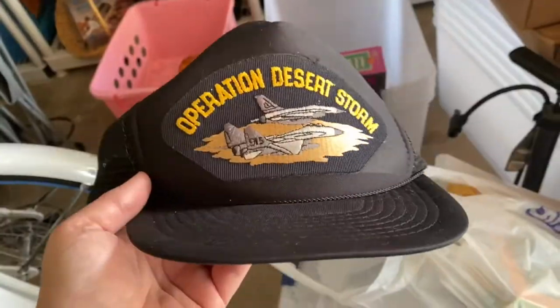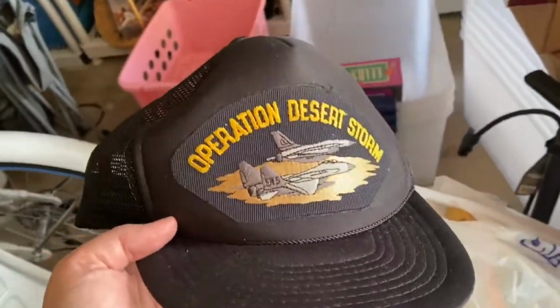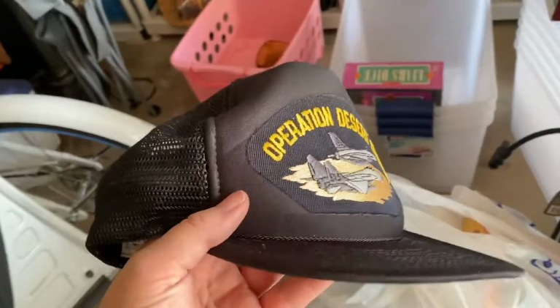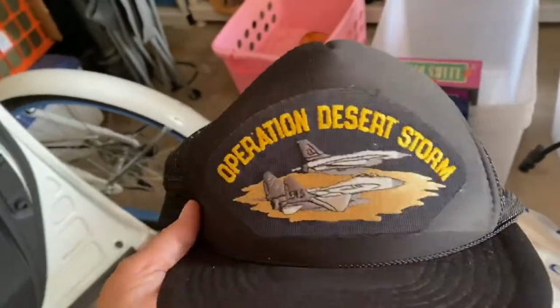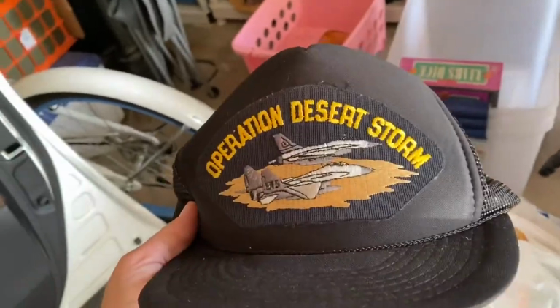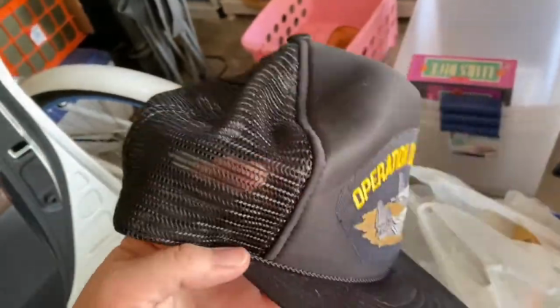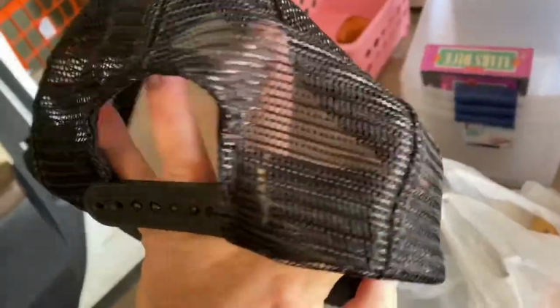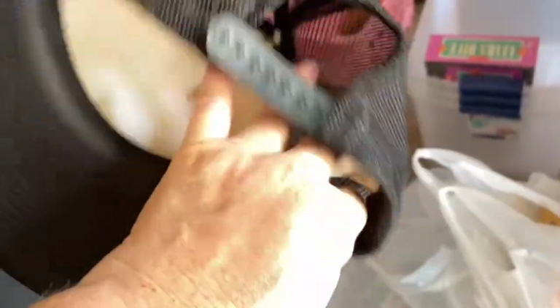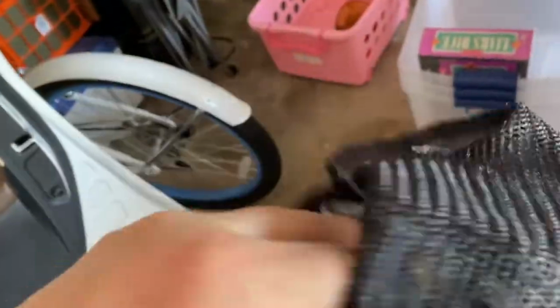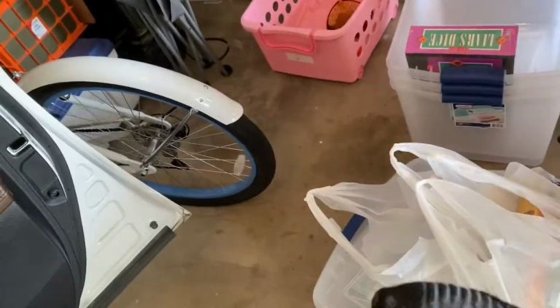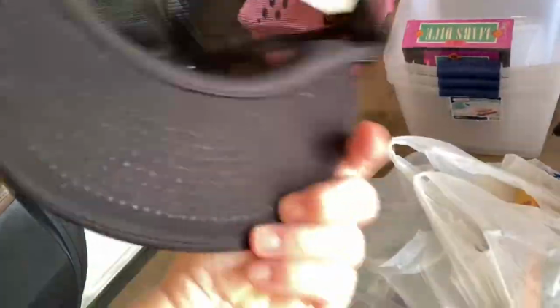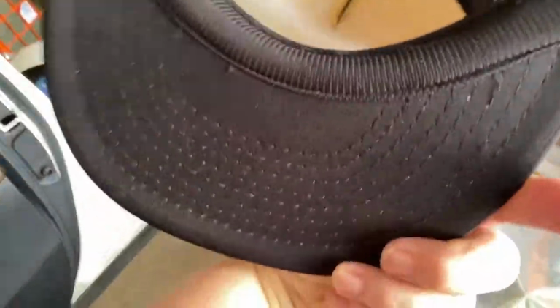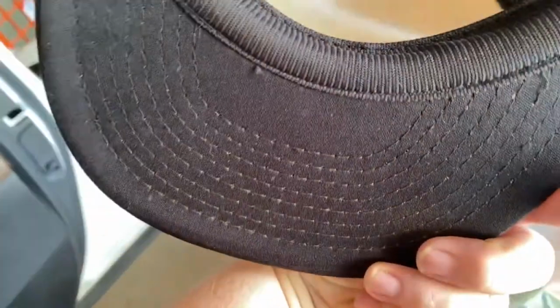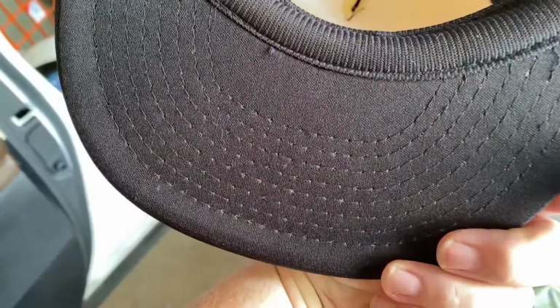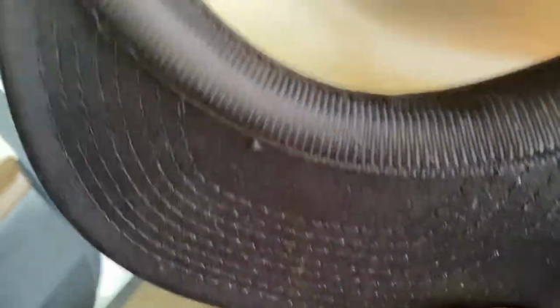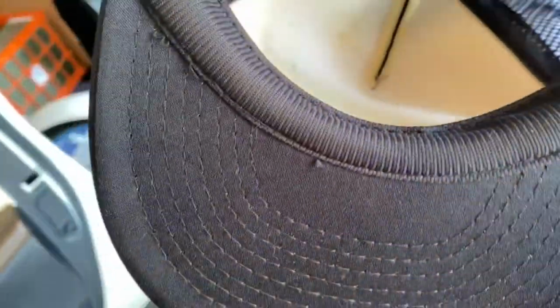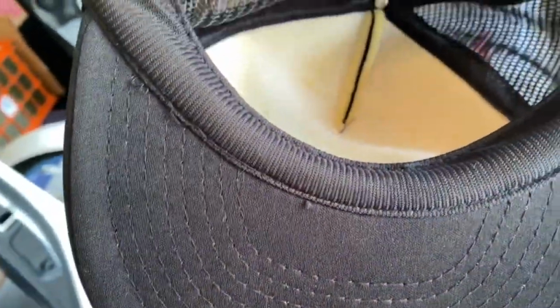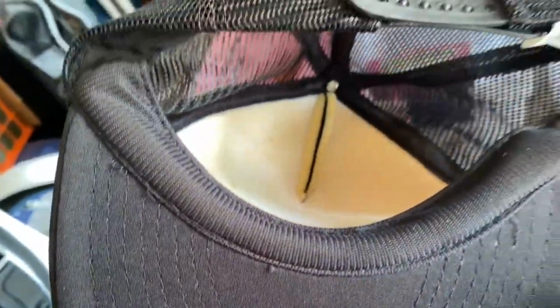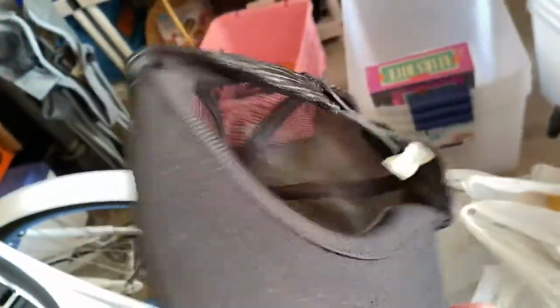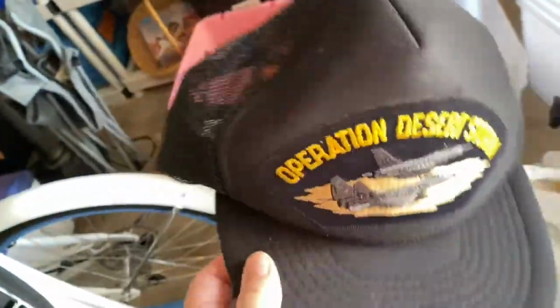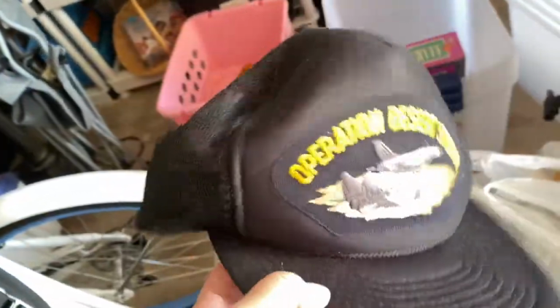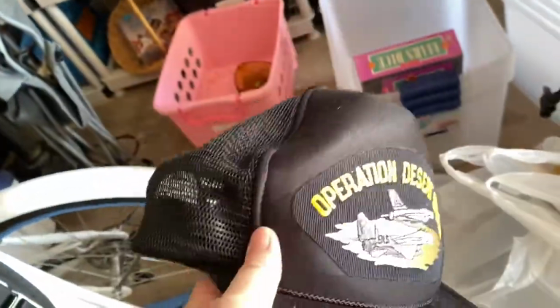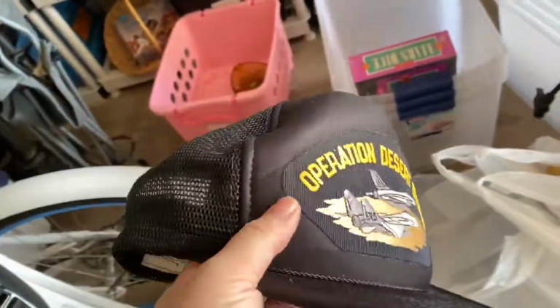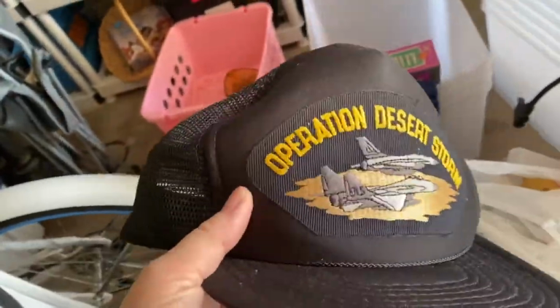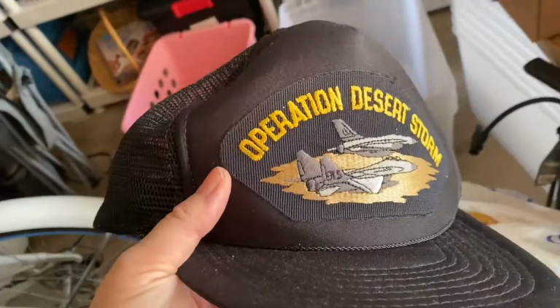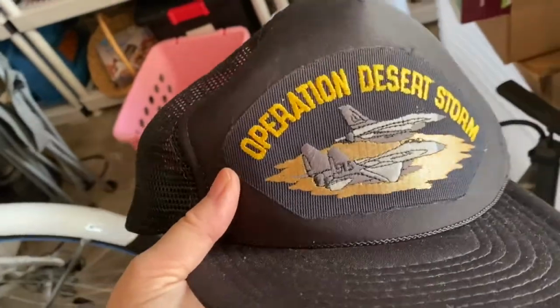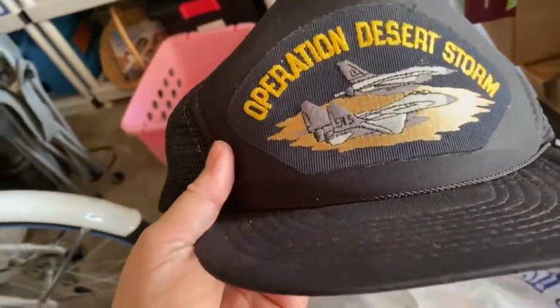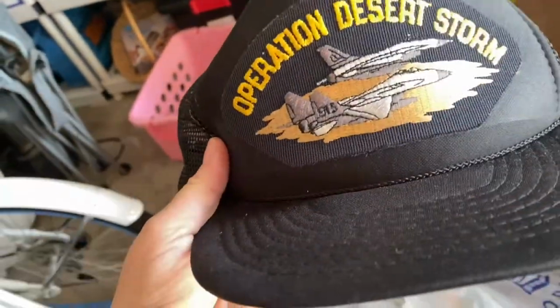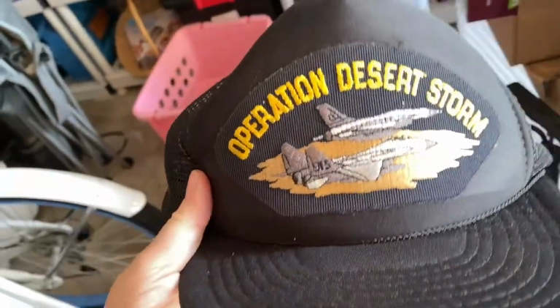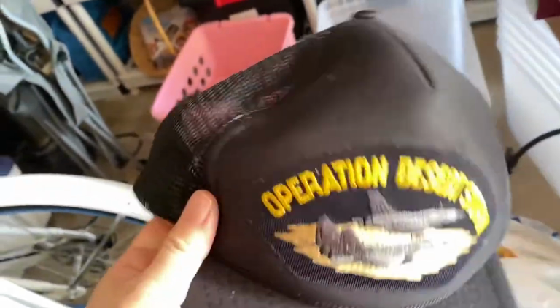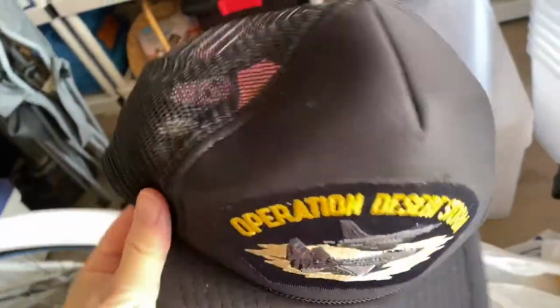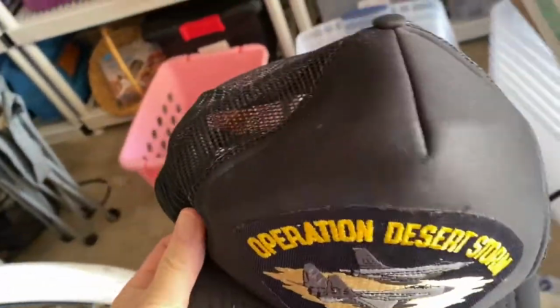I paid $1 for this Operation Desert Storm hat. It looks in really good shape — it's got the foam backing that's still intact. I'm not sure what it'll be worth, but I paid a dollar for that.